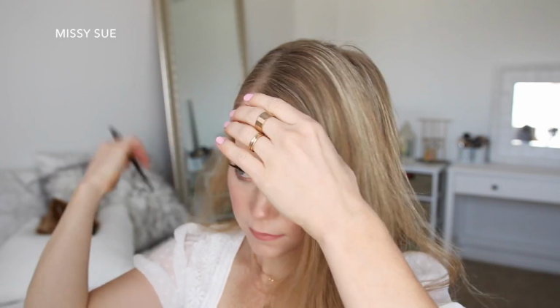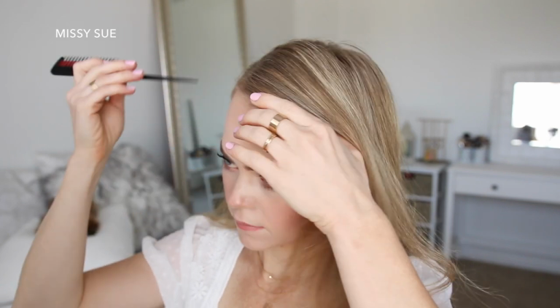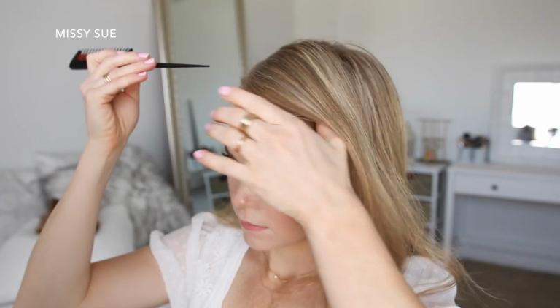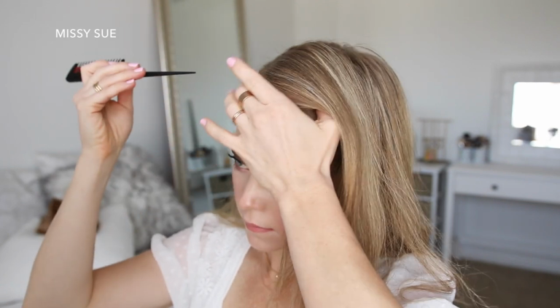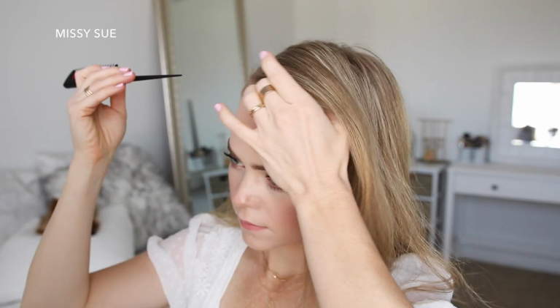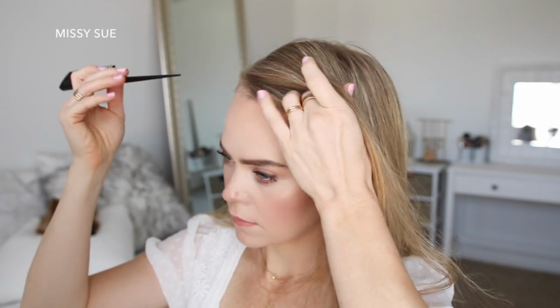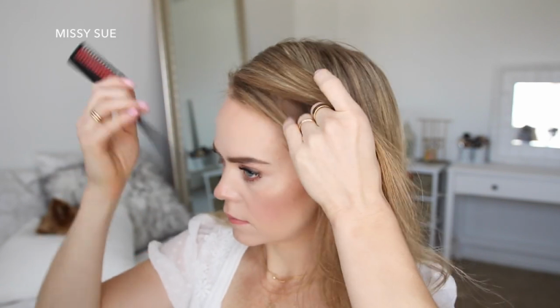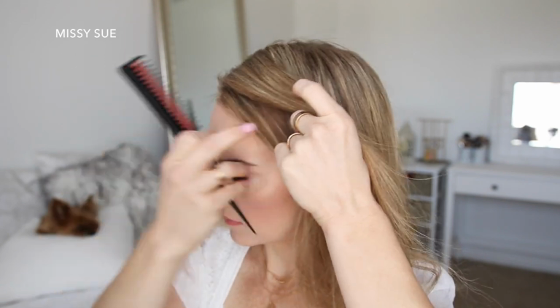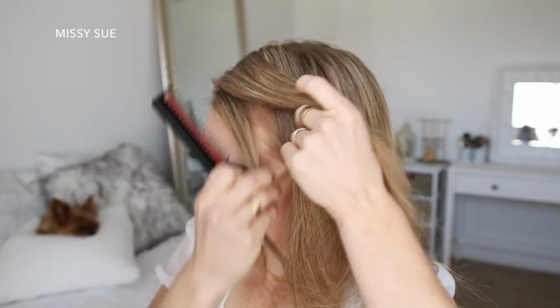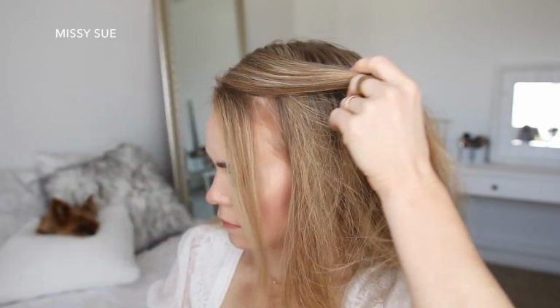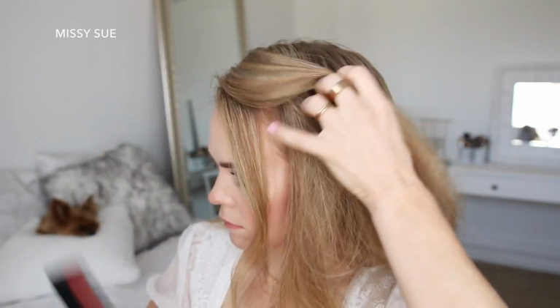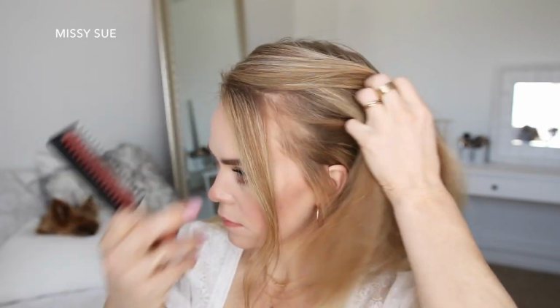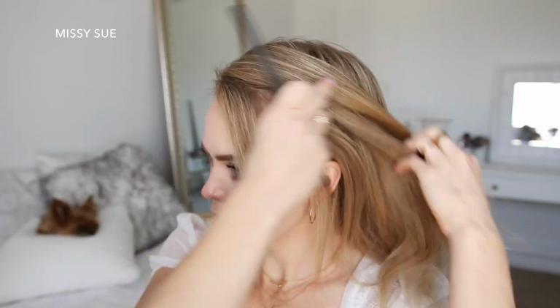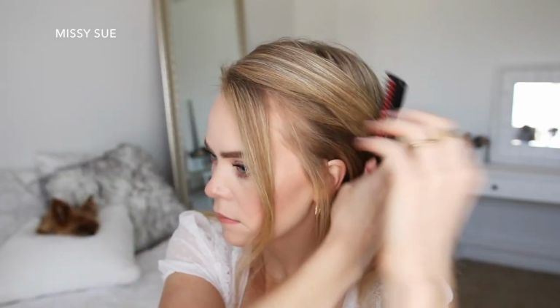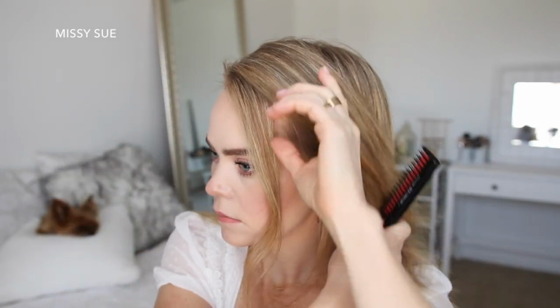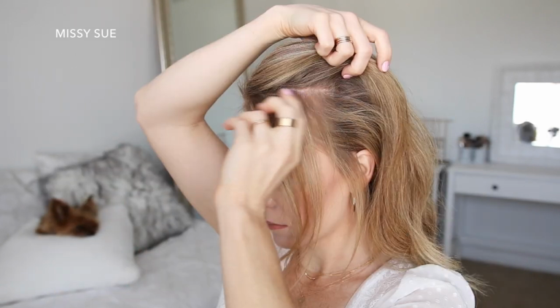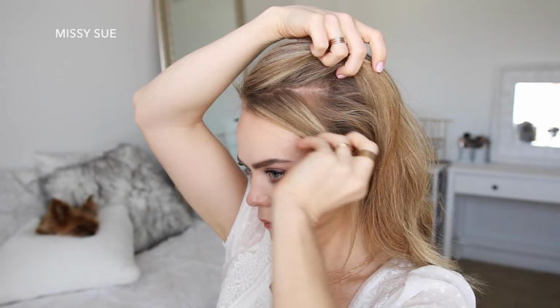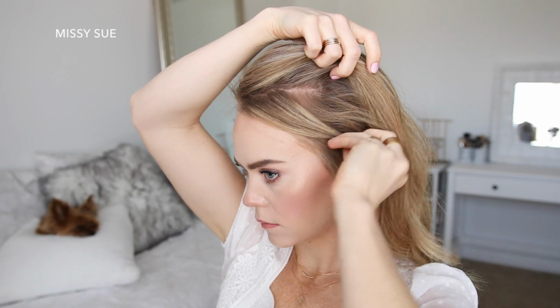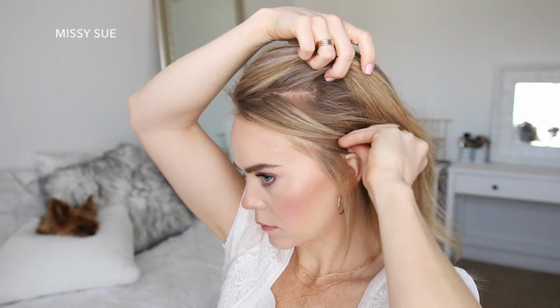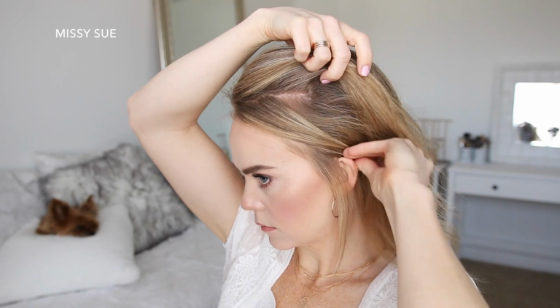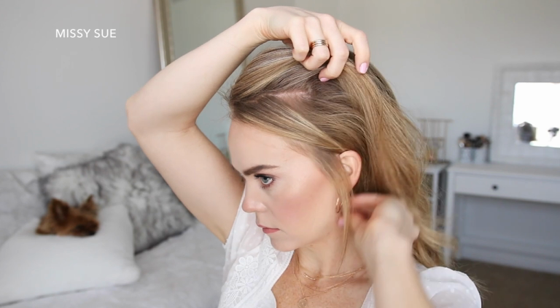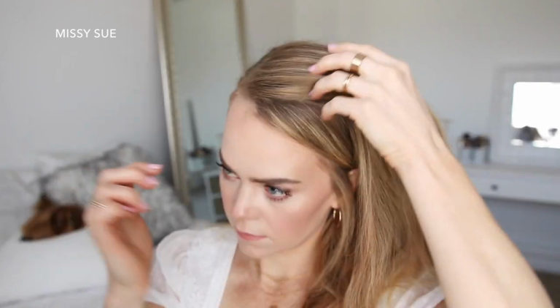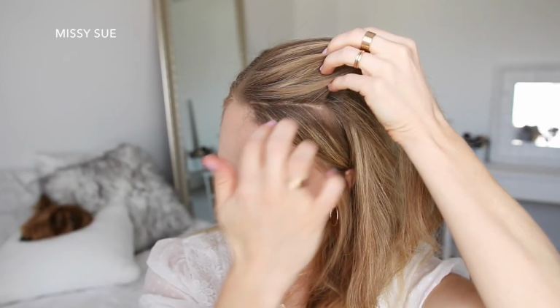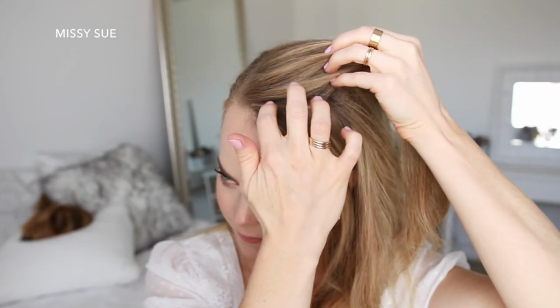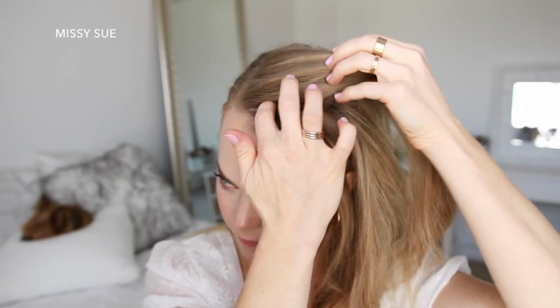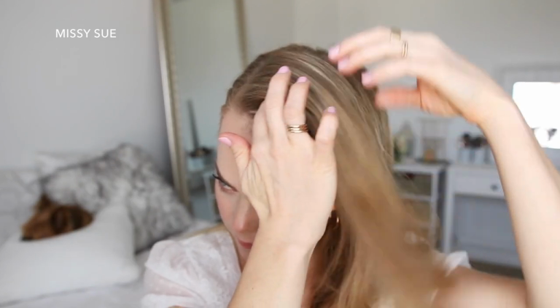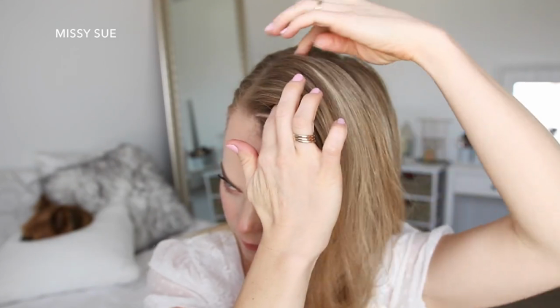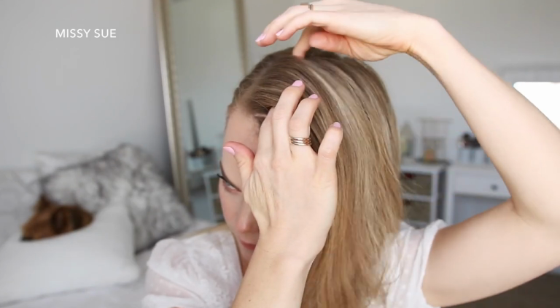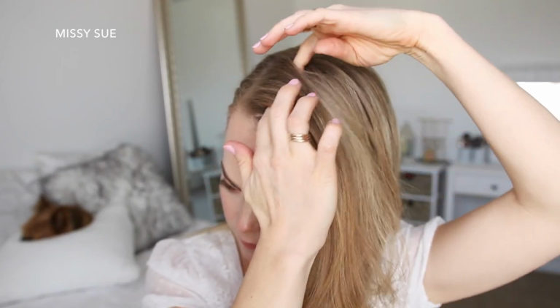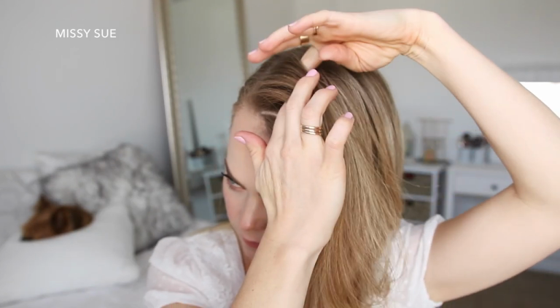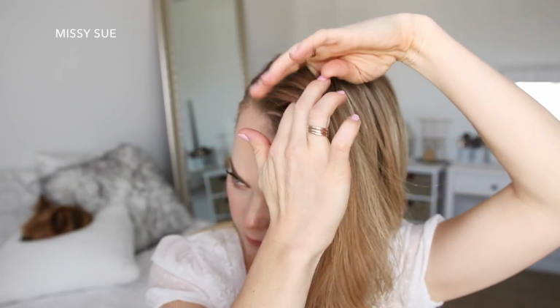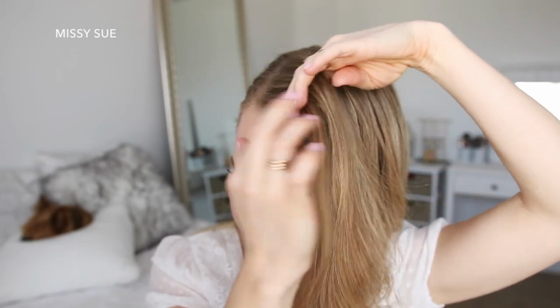For this hairstyle, I'm going to start by parting my hair on the right side. Then I'm going to divide out a section of hair to frame my face and tuck this behind my ear. Now I'm going to pick up a section near the part on the heavy side.